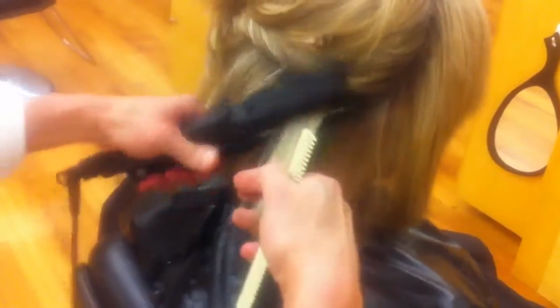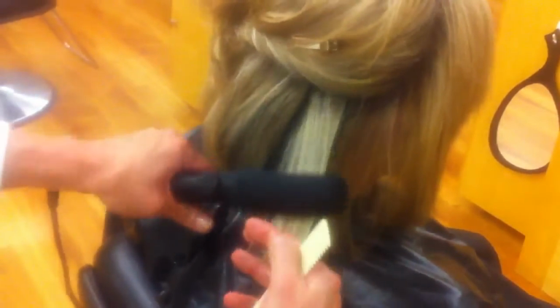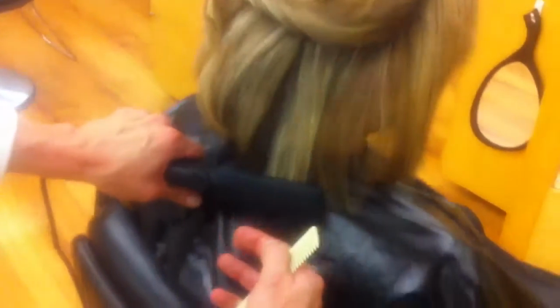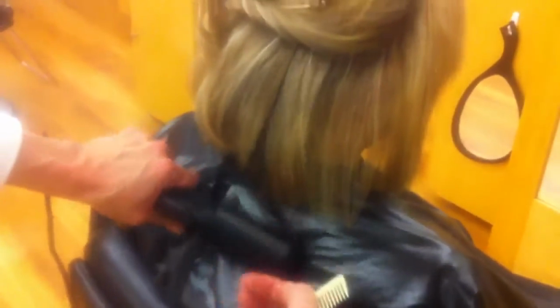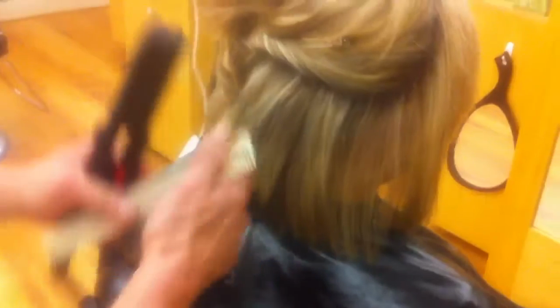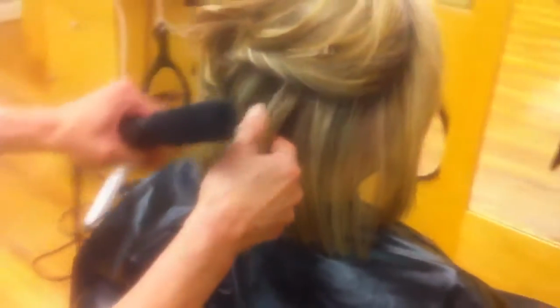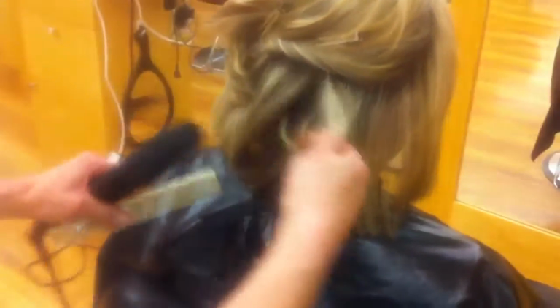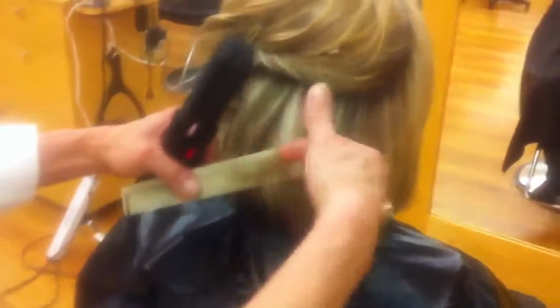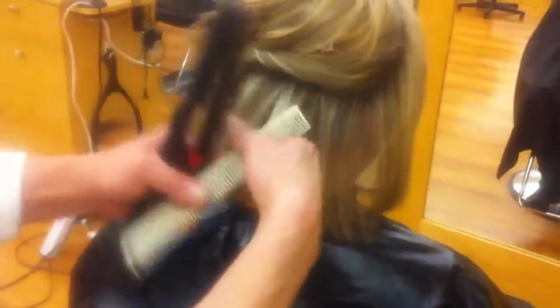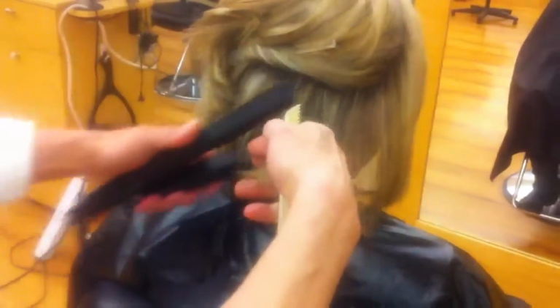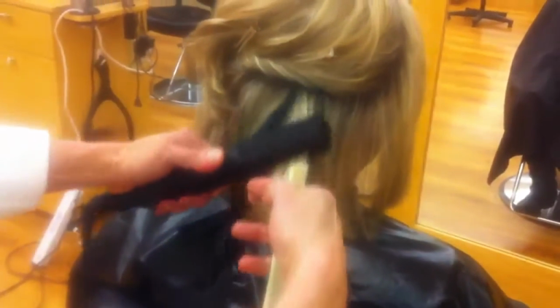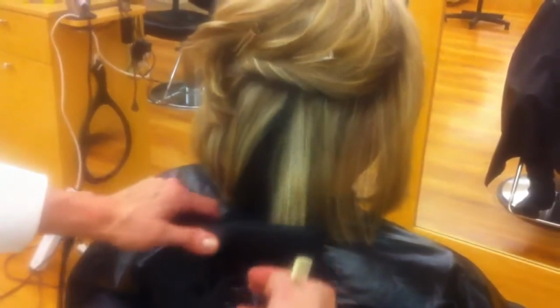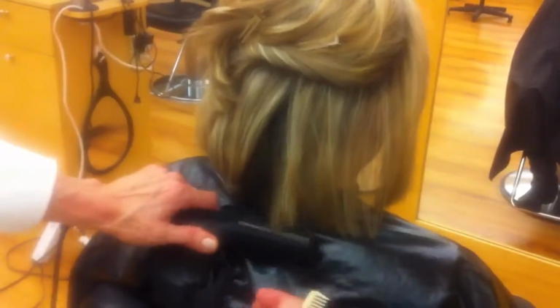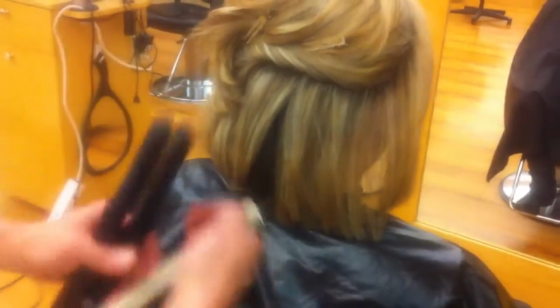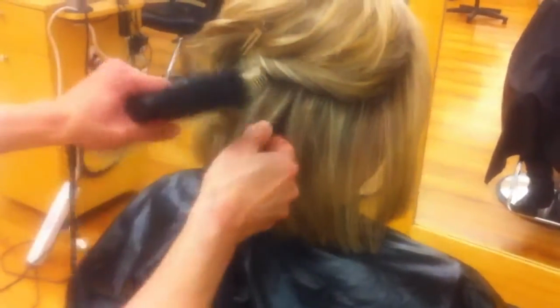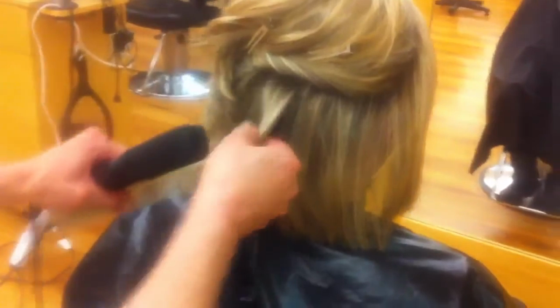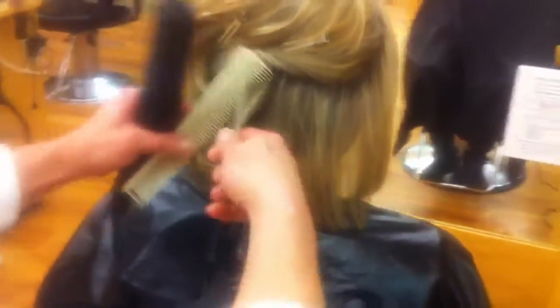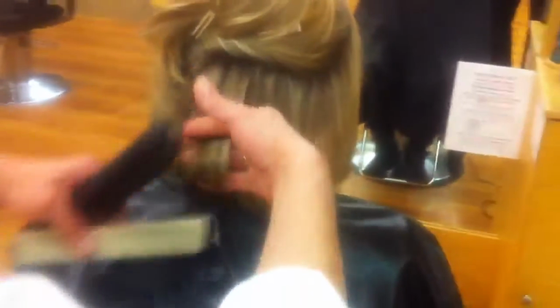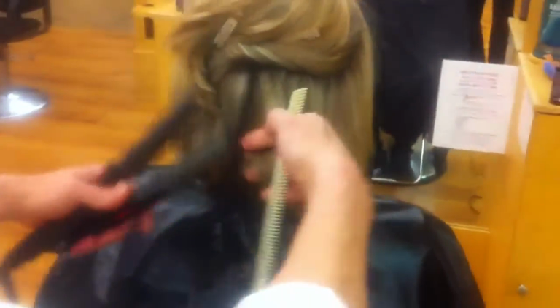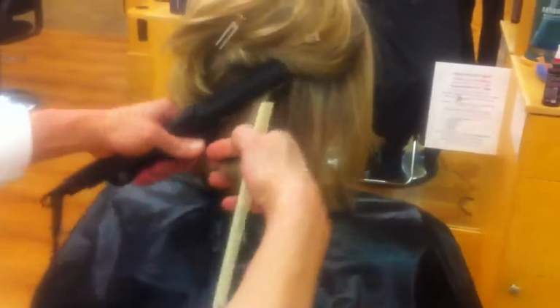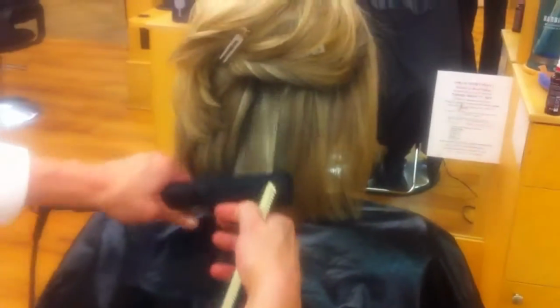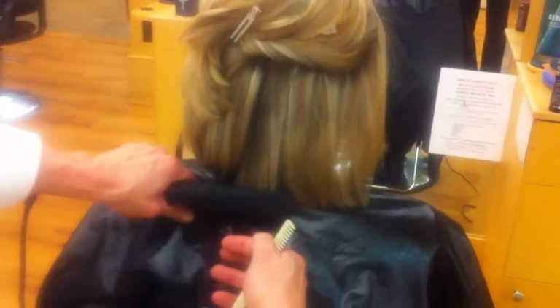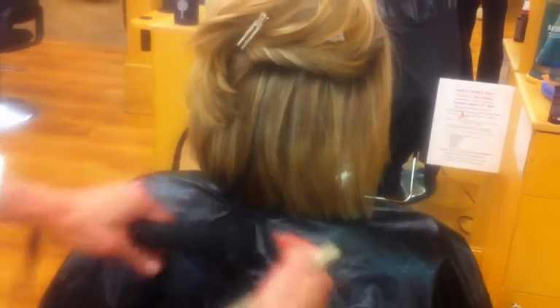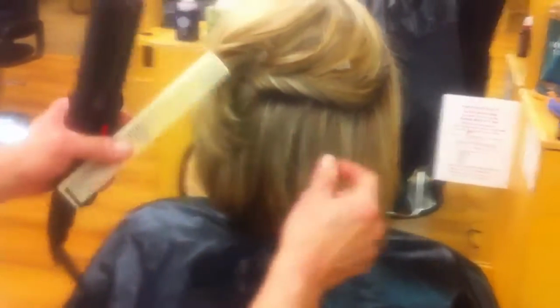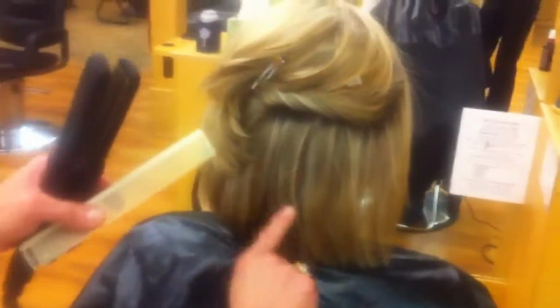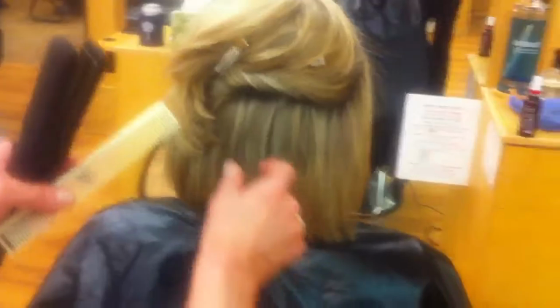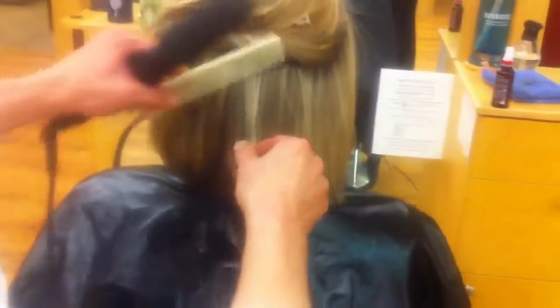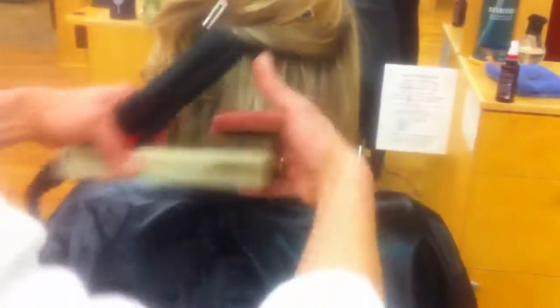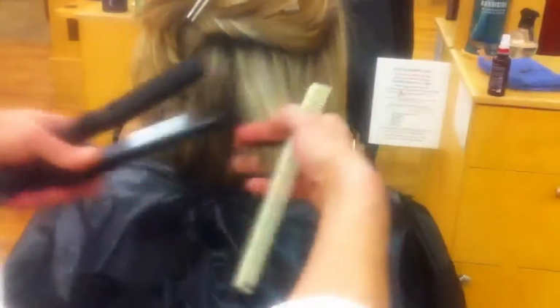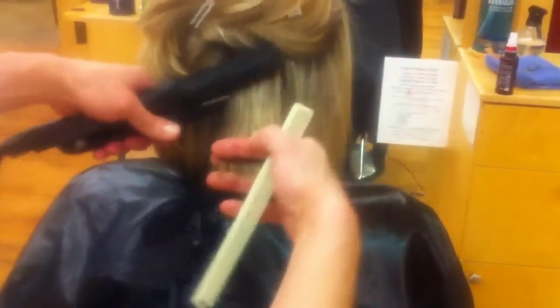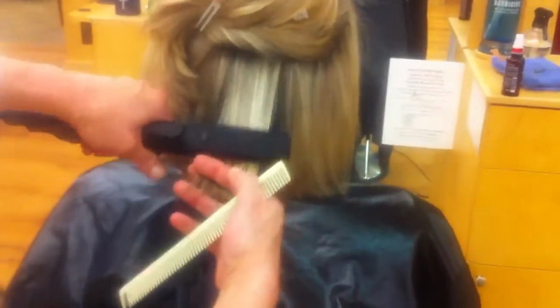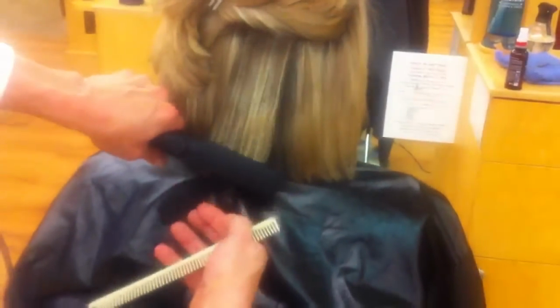Press sideways, down. Press sideways, down. Repetition. Now that wave is still there right there, so I'm going to pick that piece up and drag it.